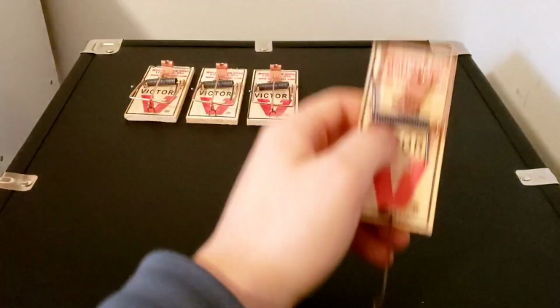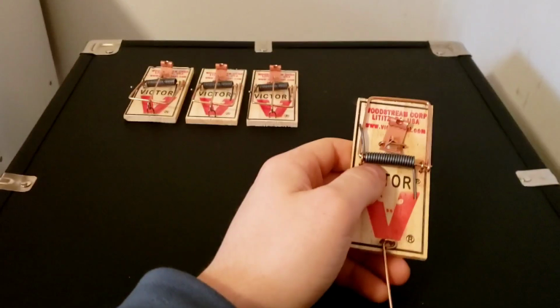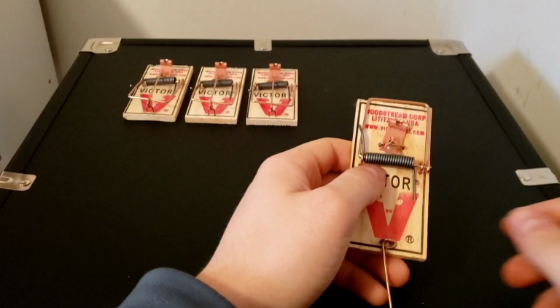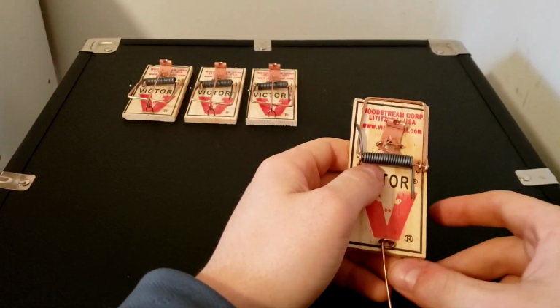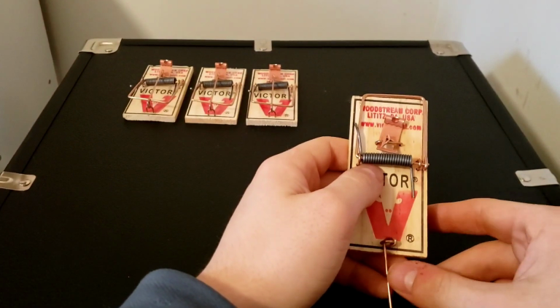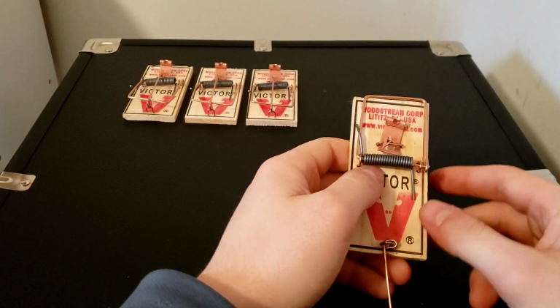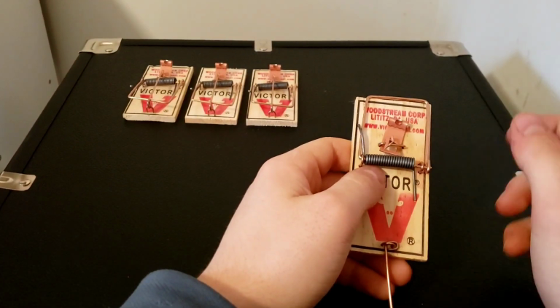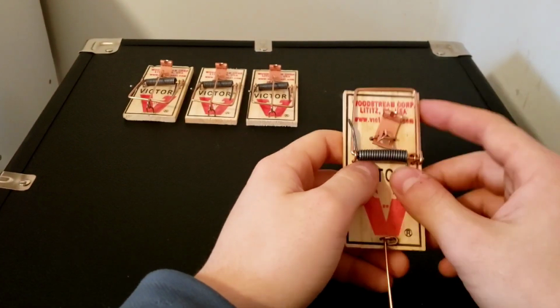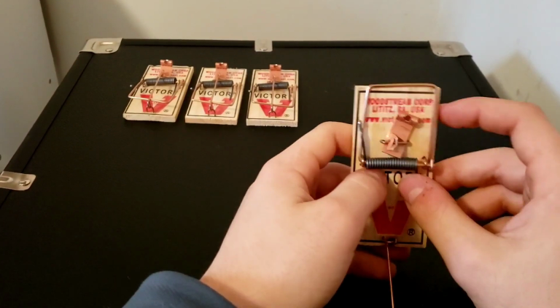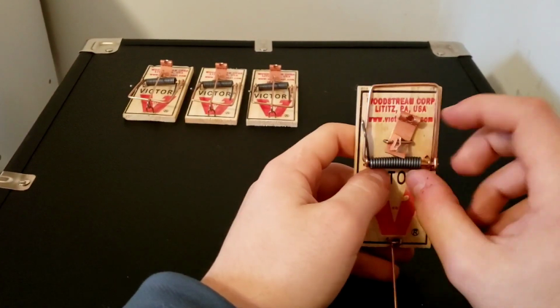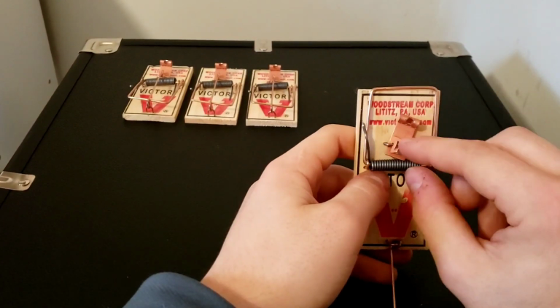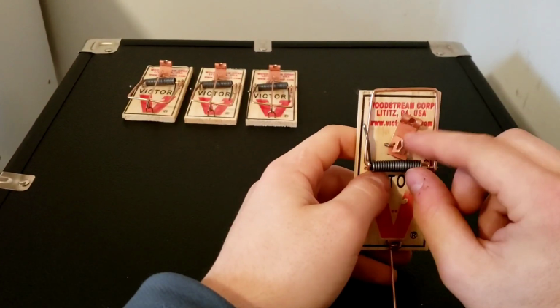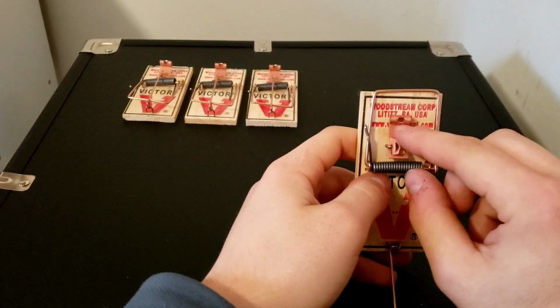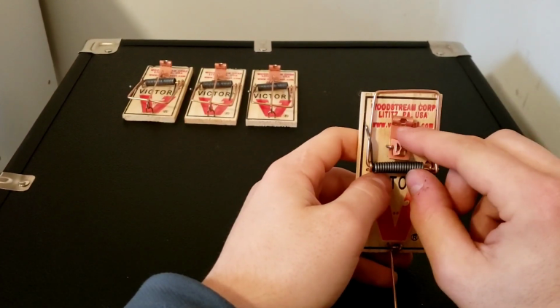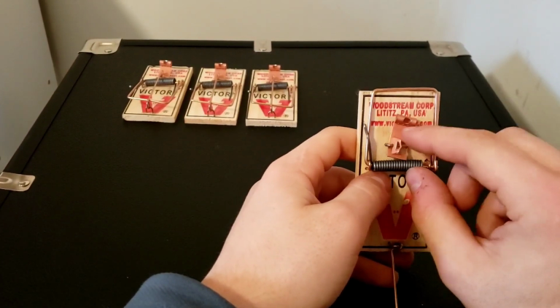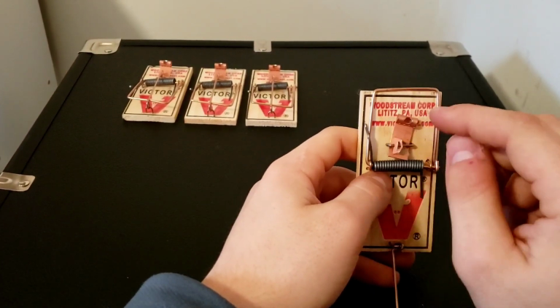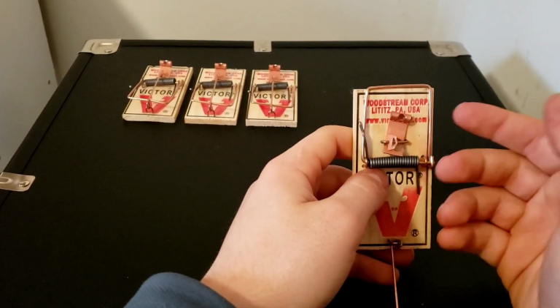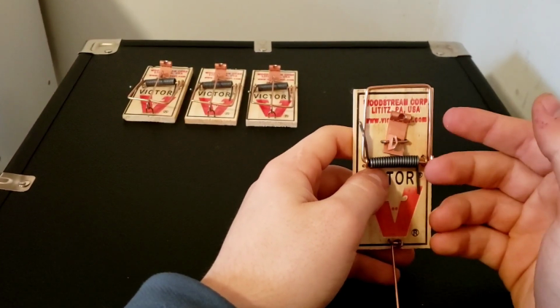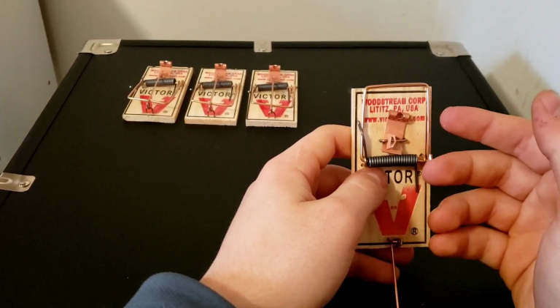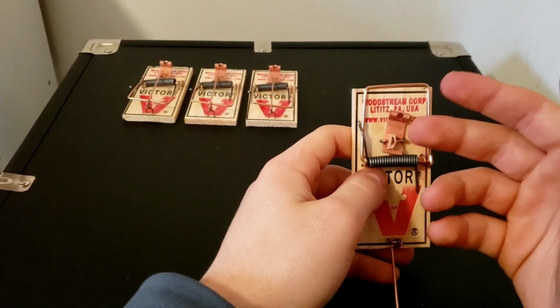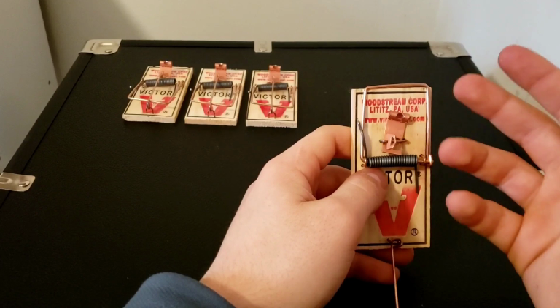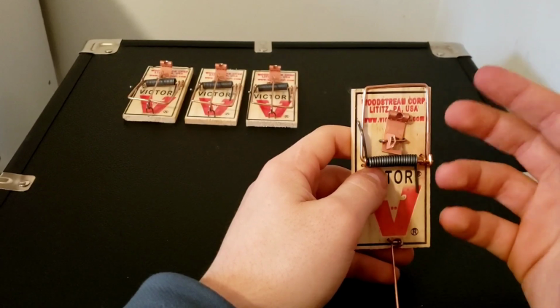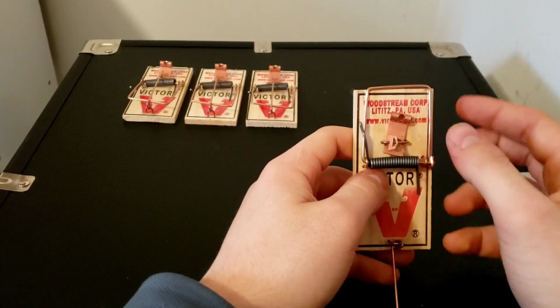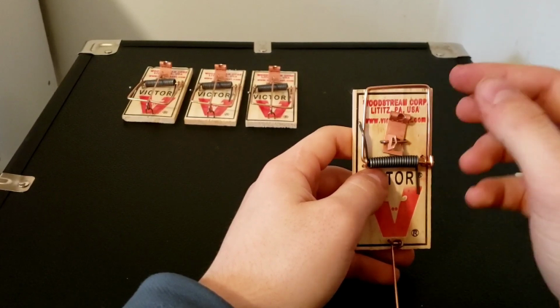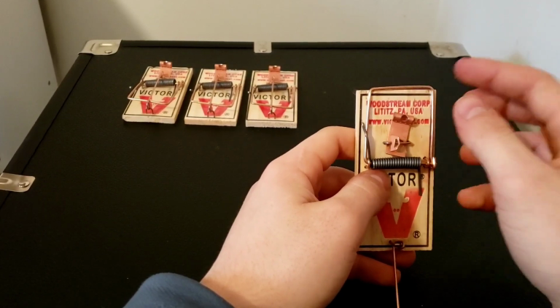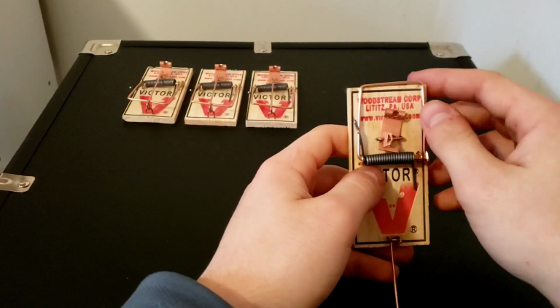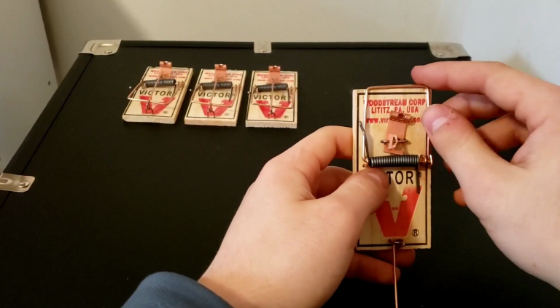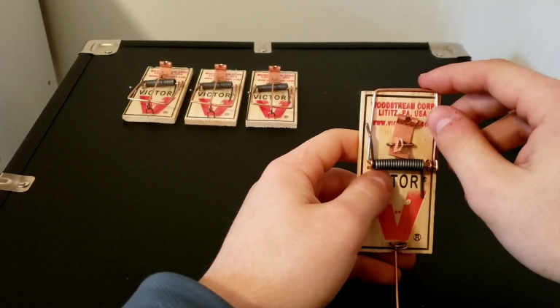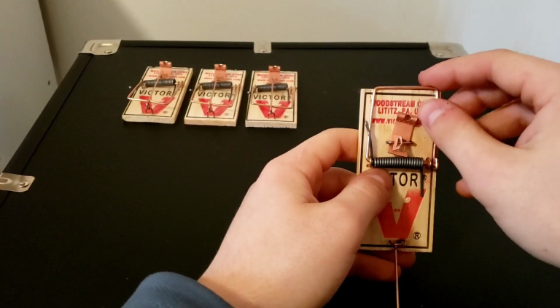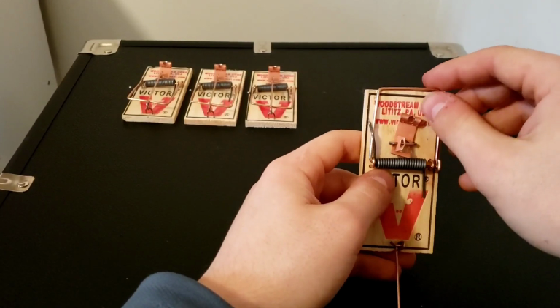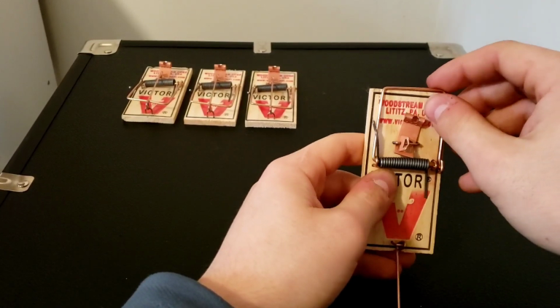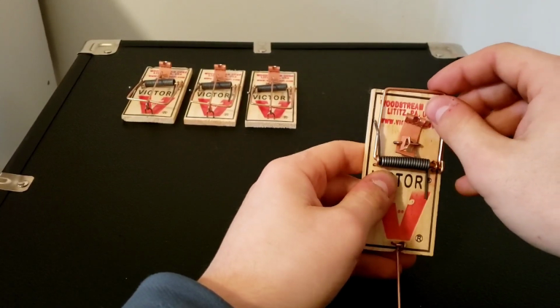Here's how to operate a mousetrap. First, bait this plate right here. You can use peanut butter or hazelnut spread — it doesn't matter. Anything that attracts mice is fine.